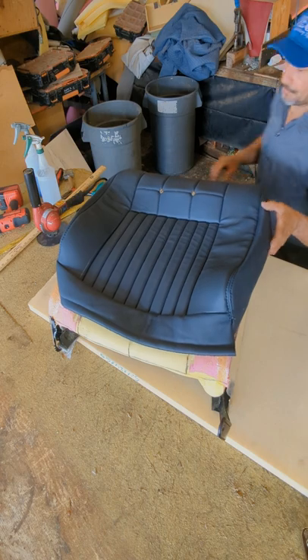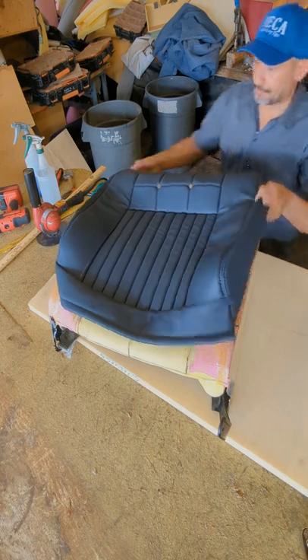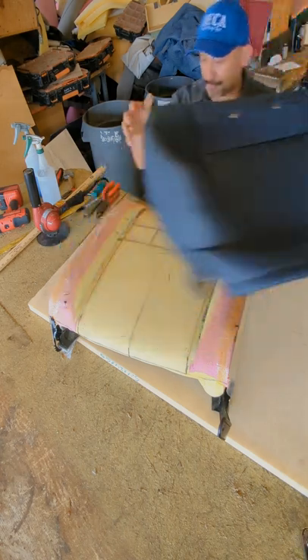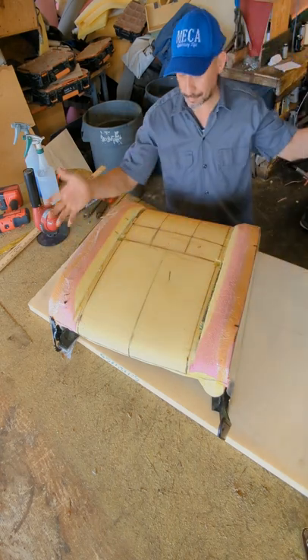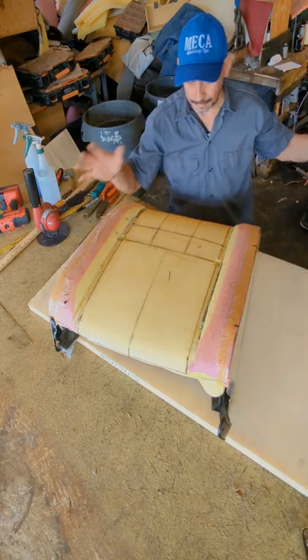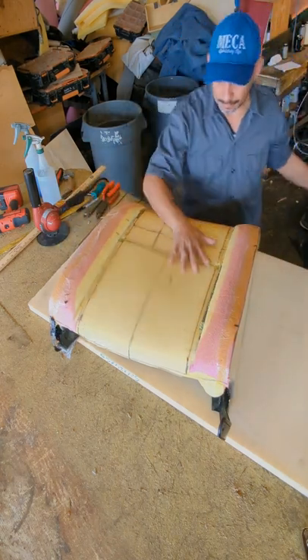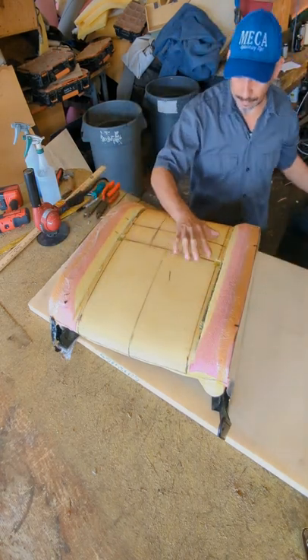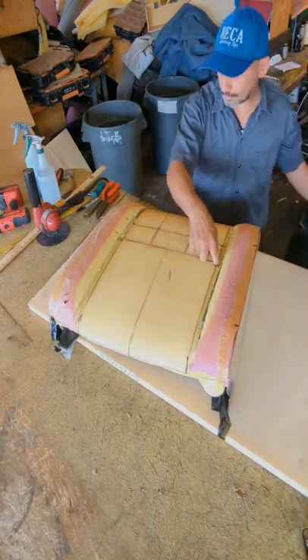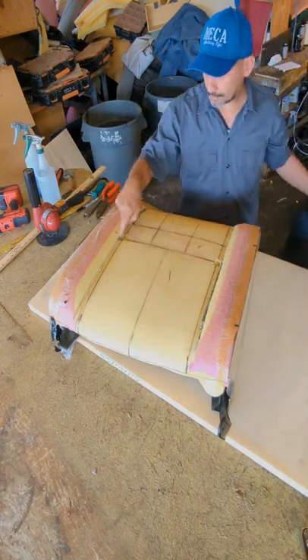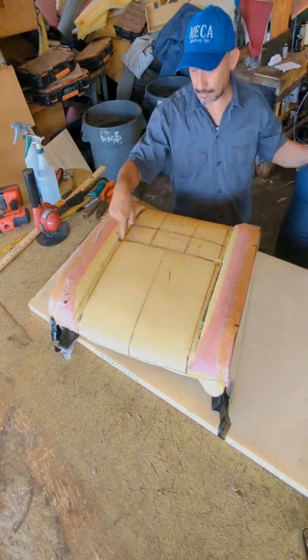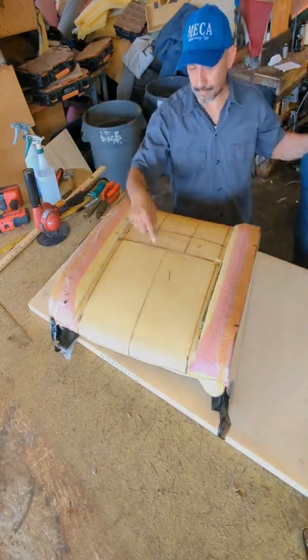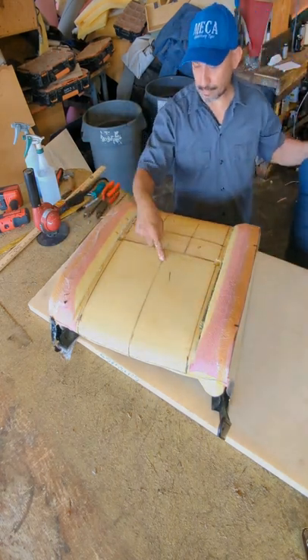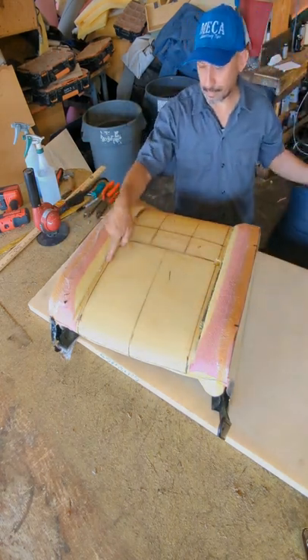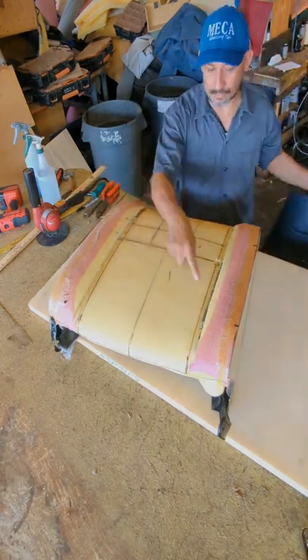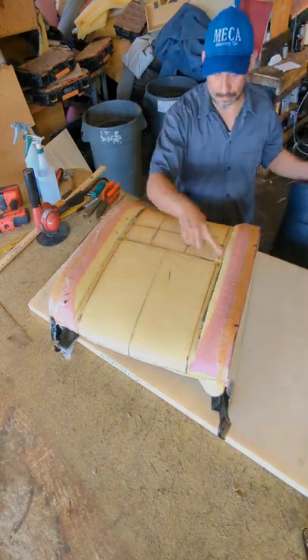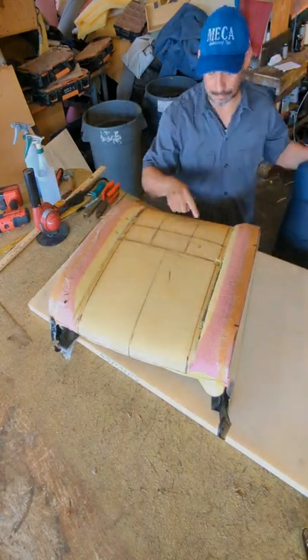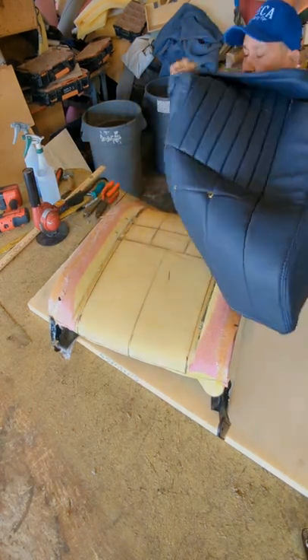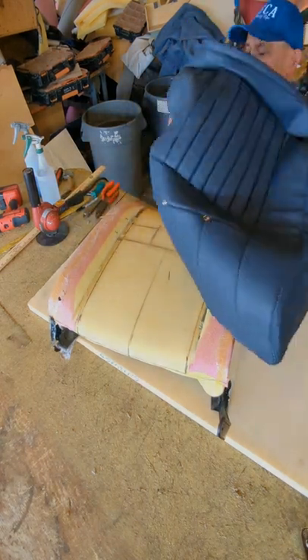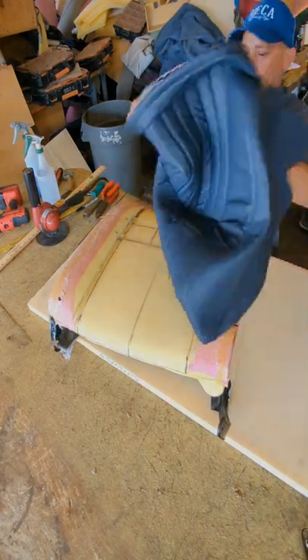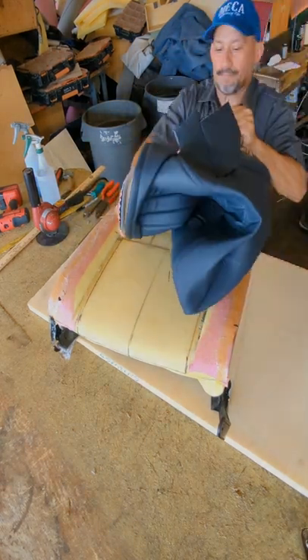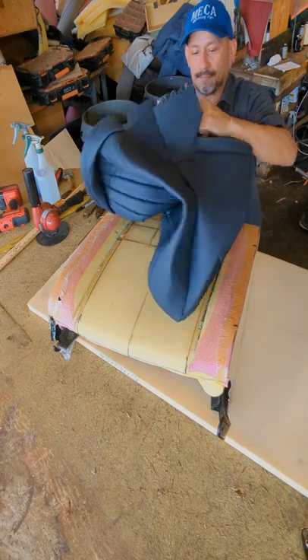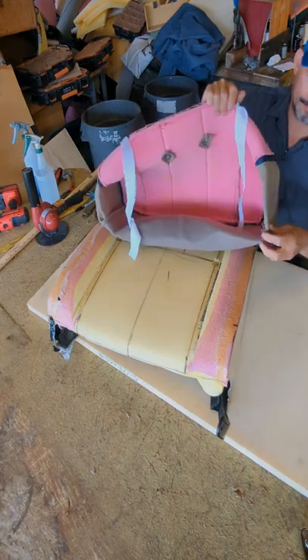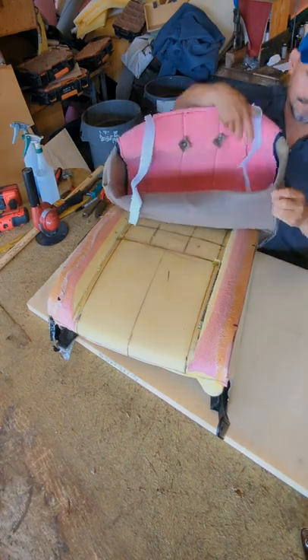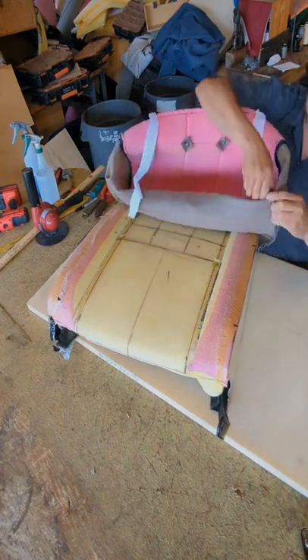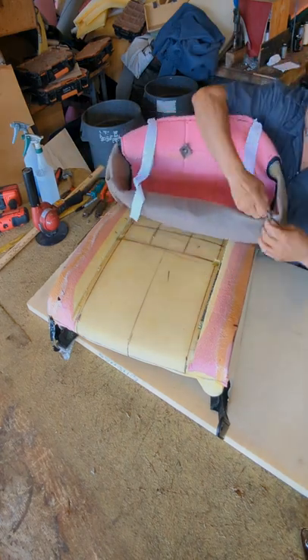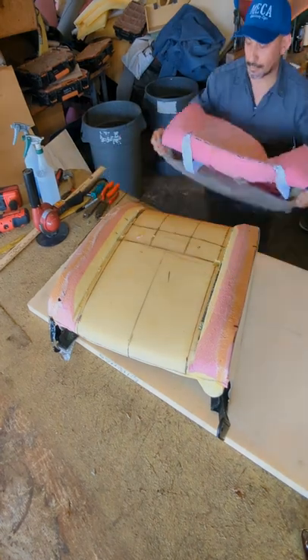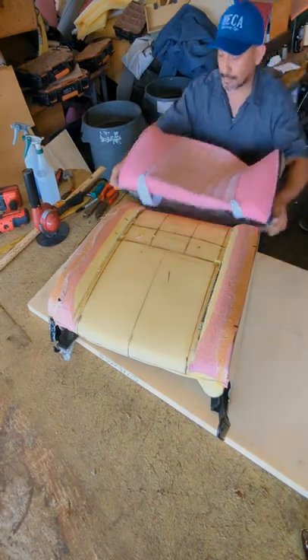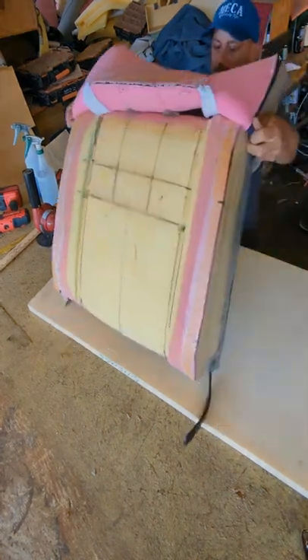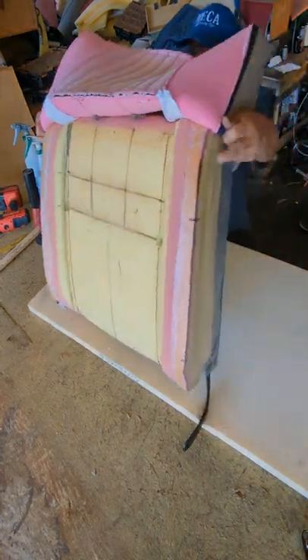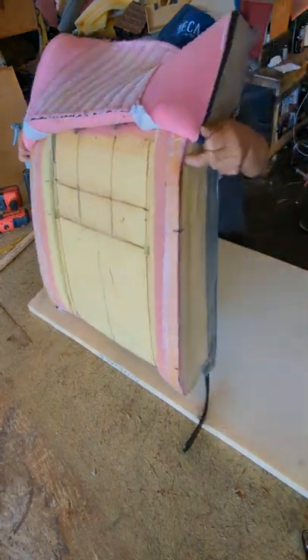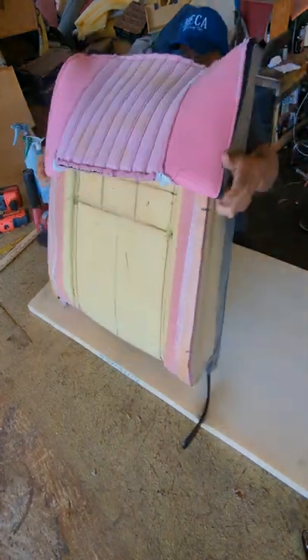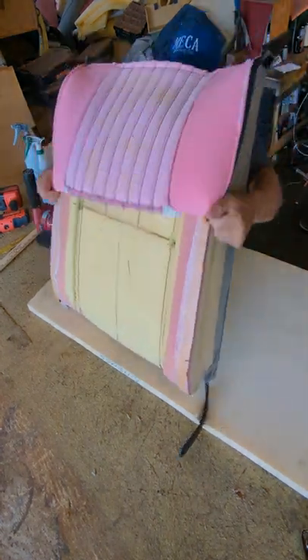I made this cover a long time ago and it is for a 1974 Impala. In this video I will give you a simple idea of how you can put them on. First, you bring it inside out and start putting it in little by little.